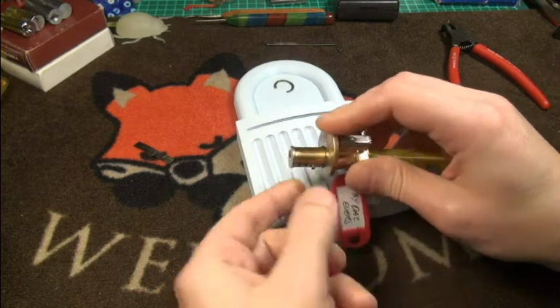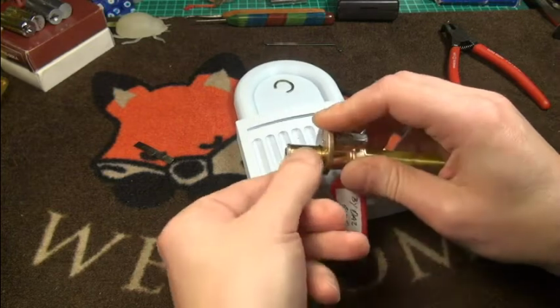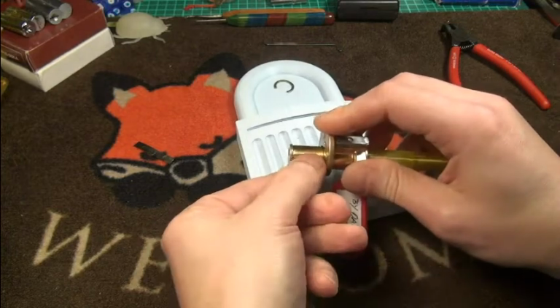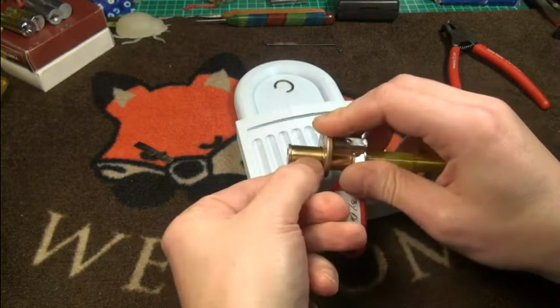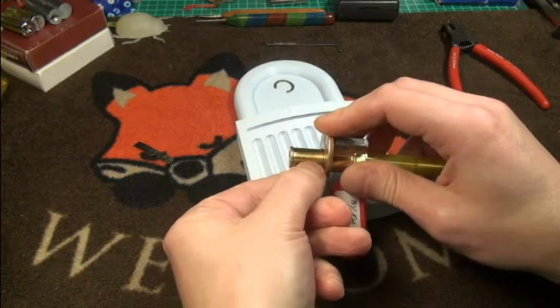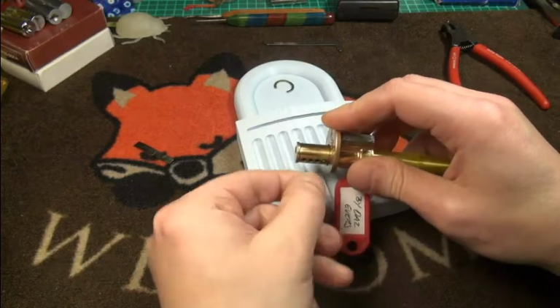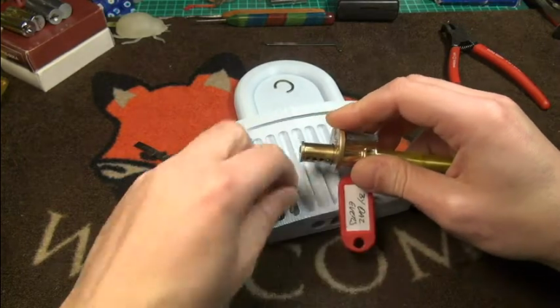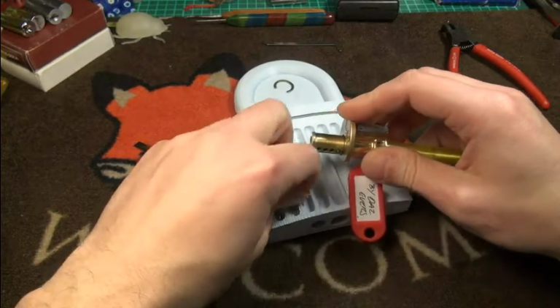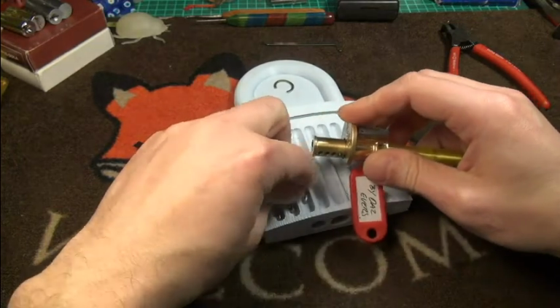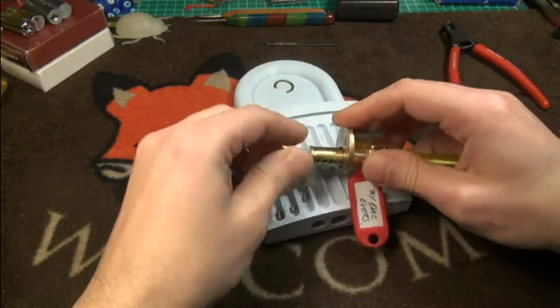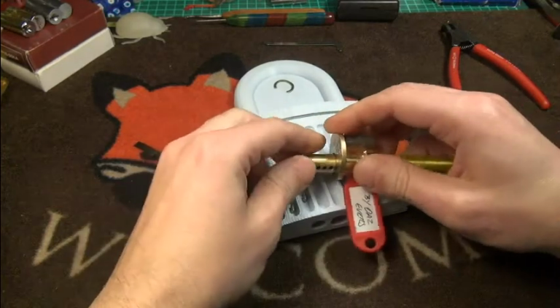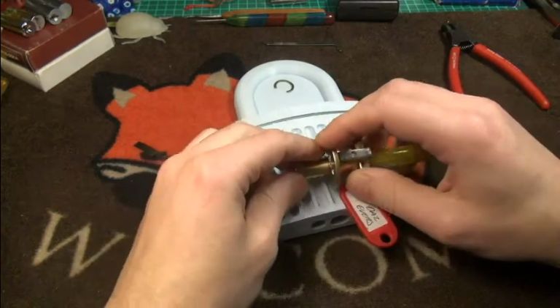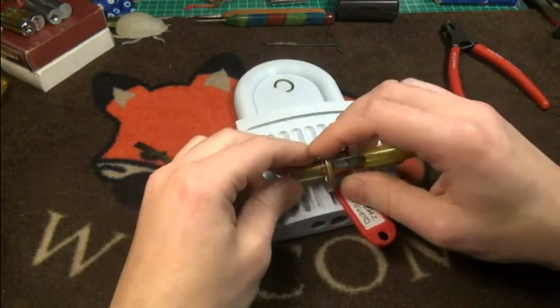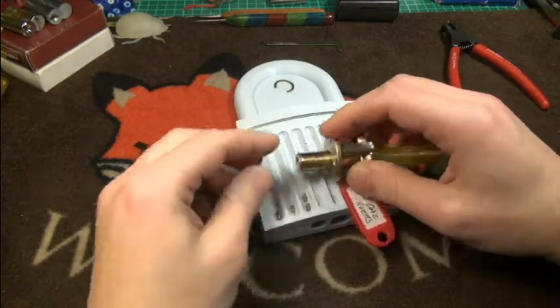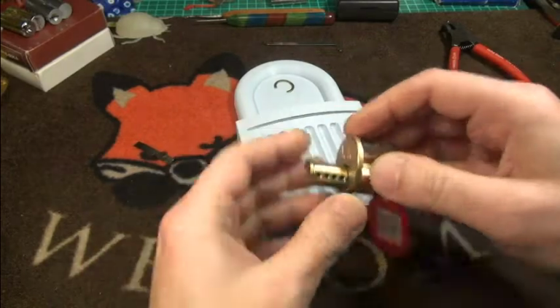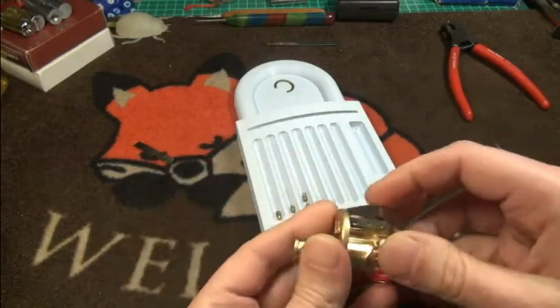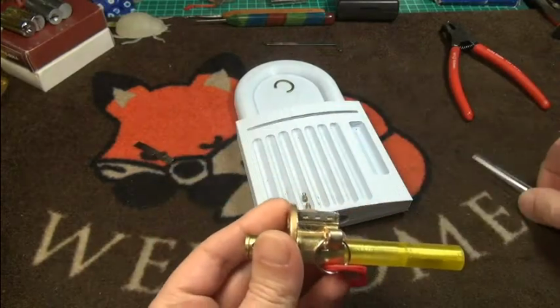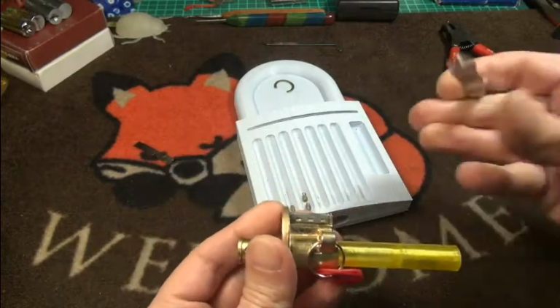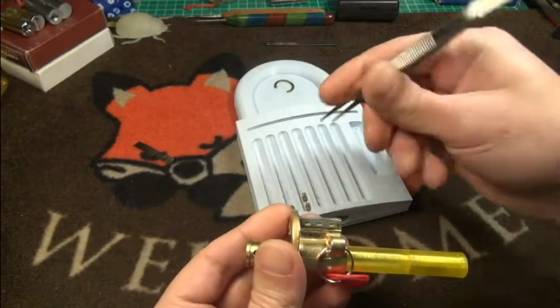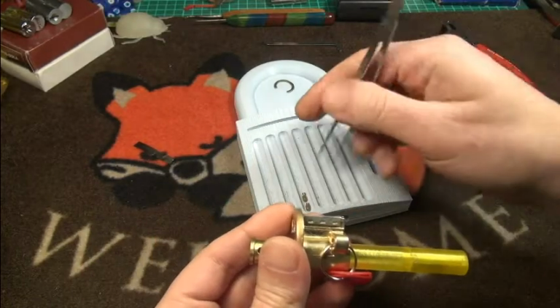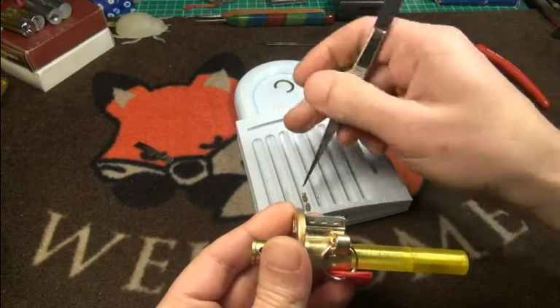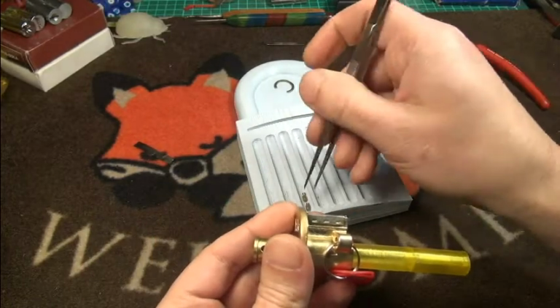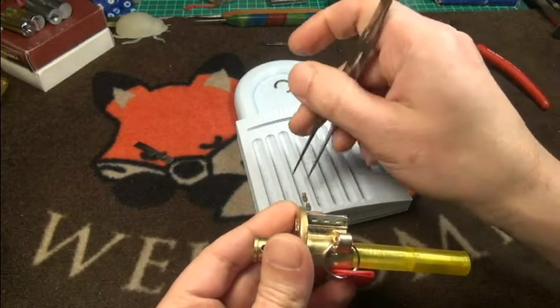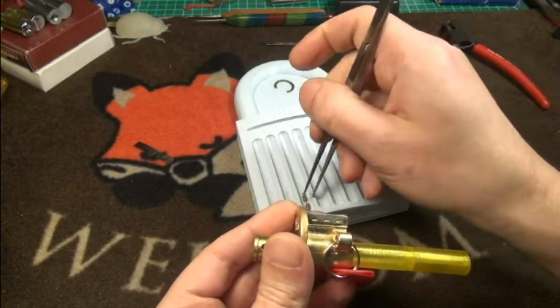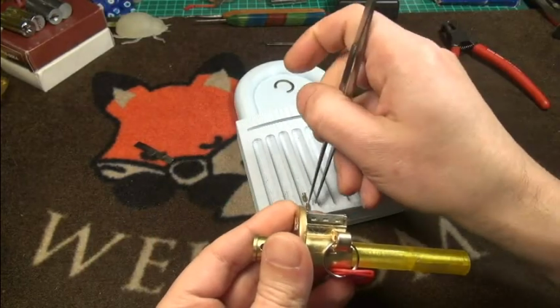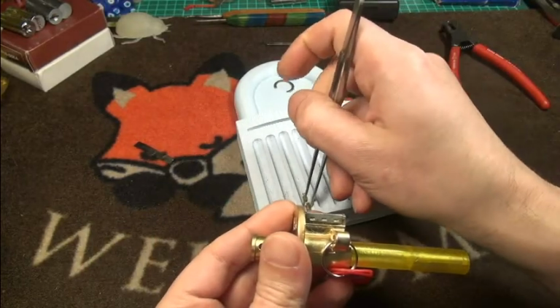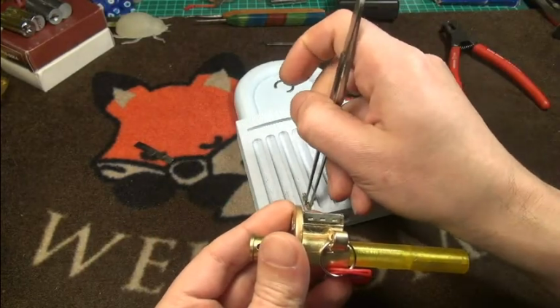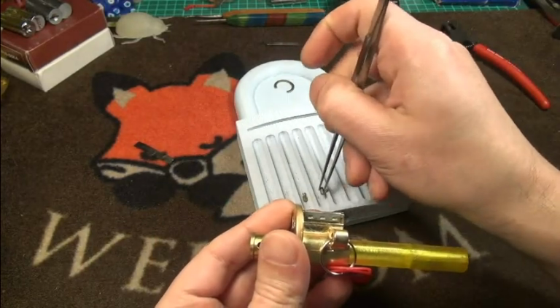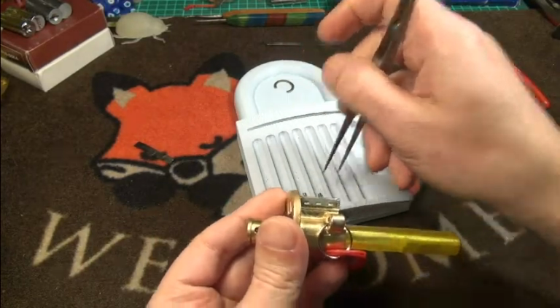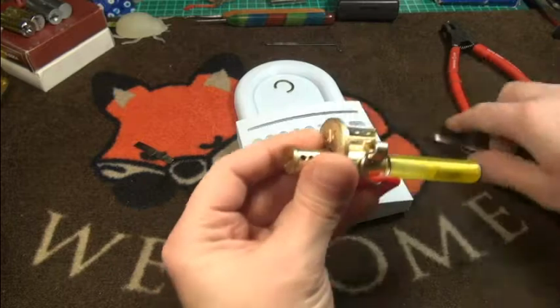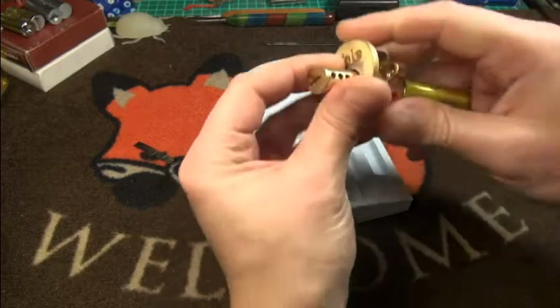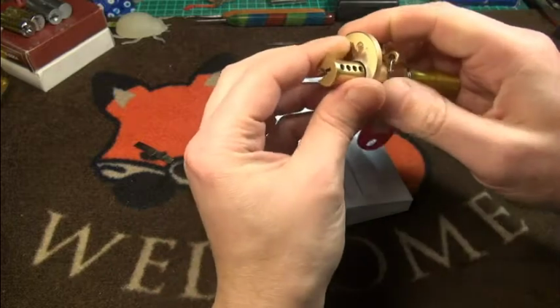Oh, very very nice key pins here. This was number four keep pin — very interesting.